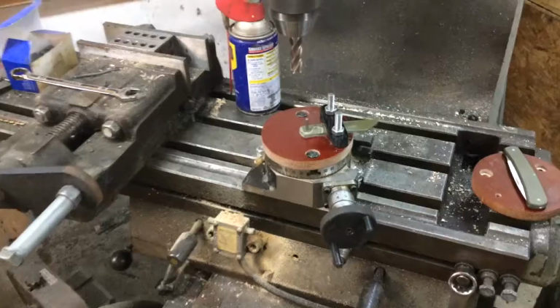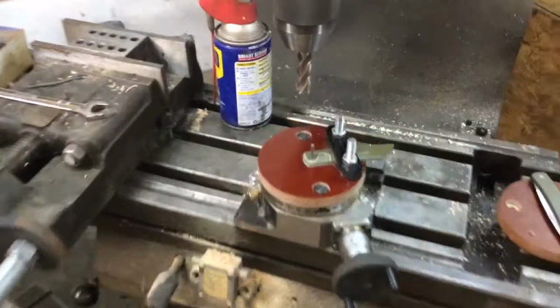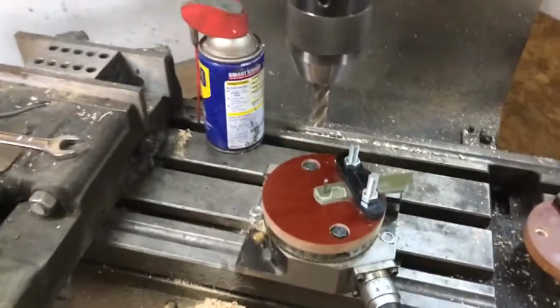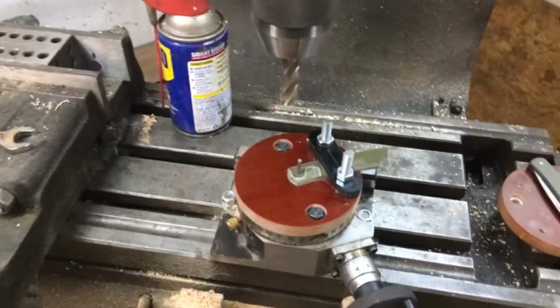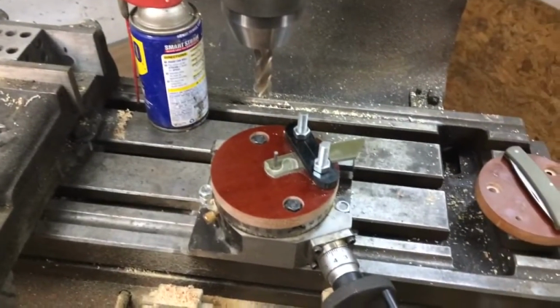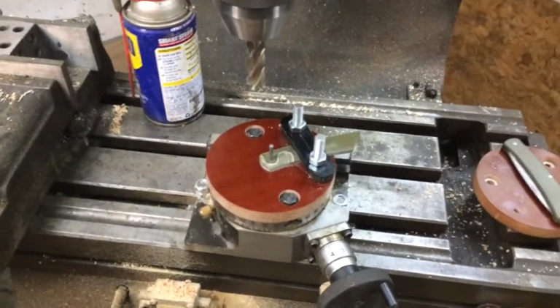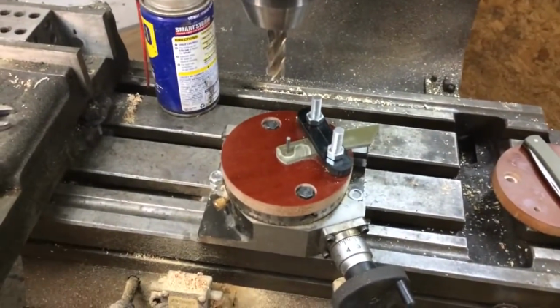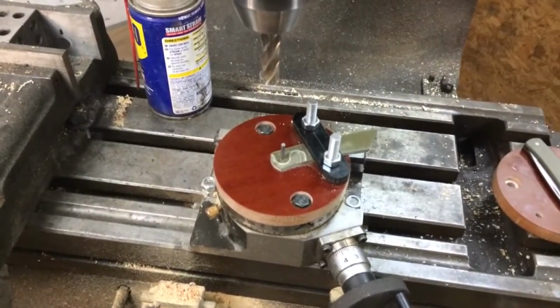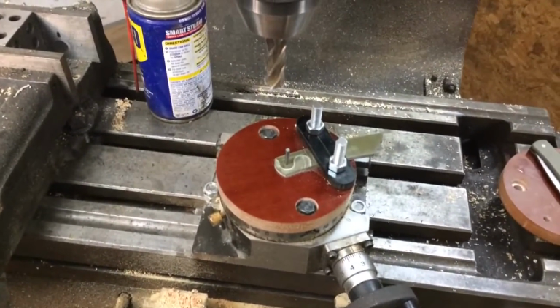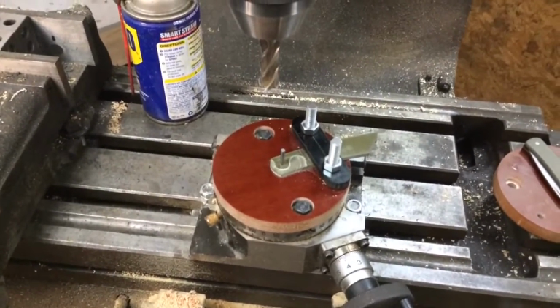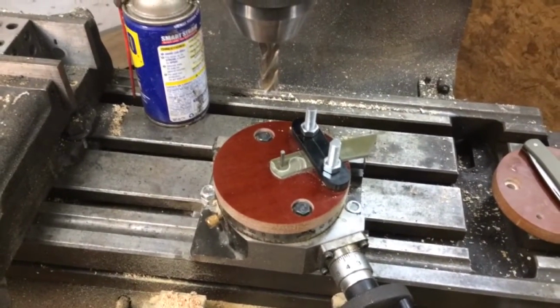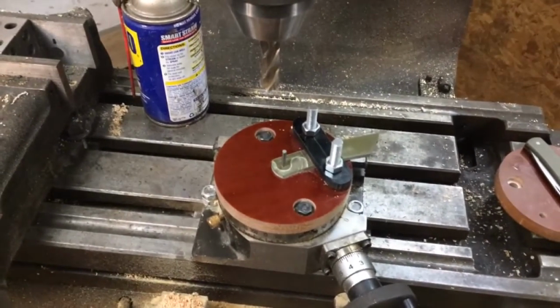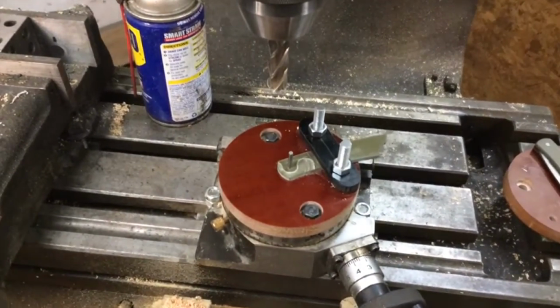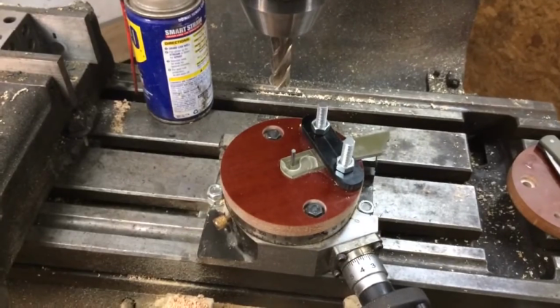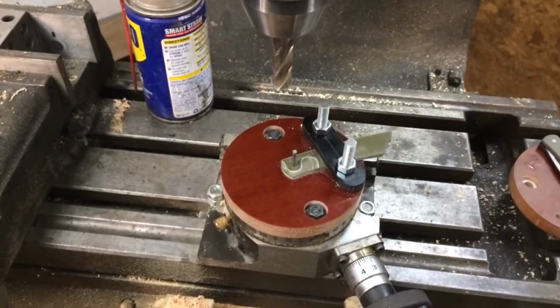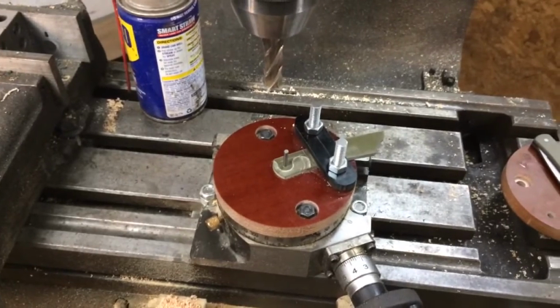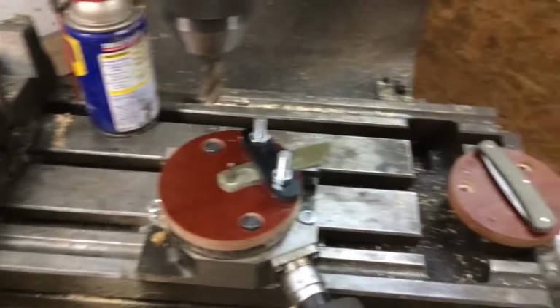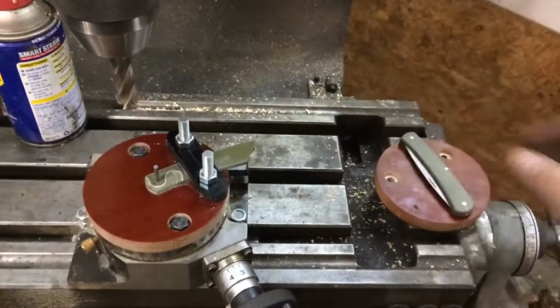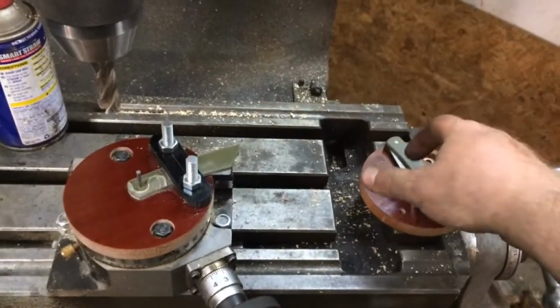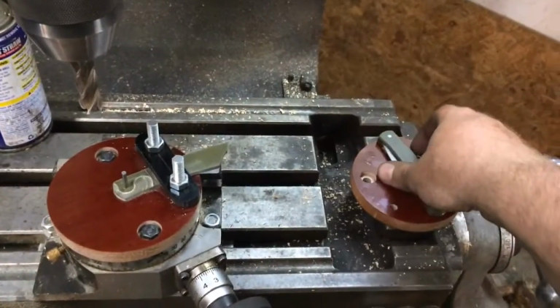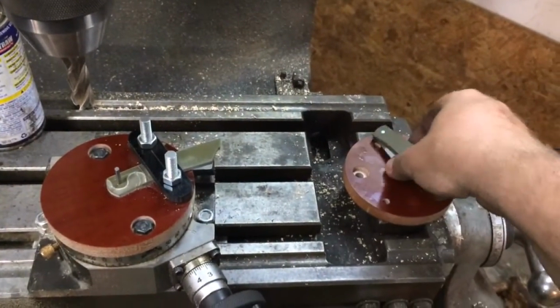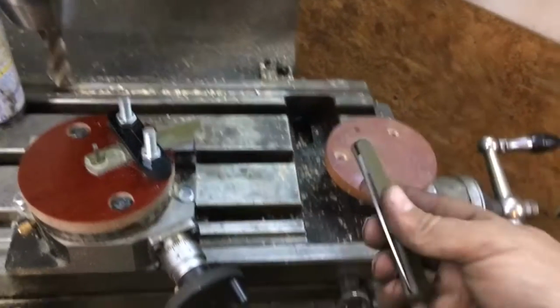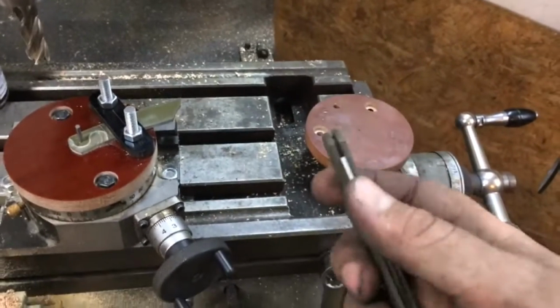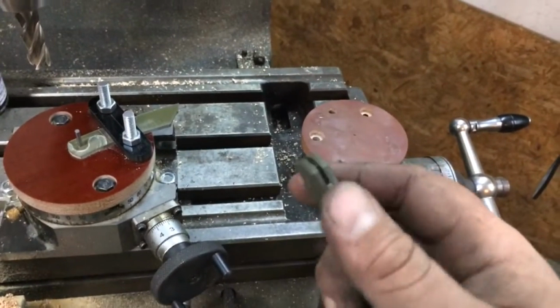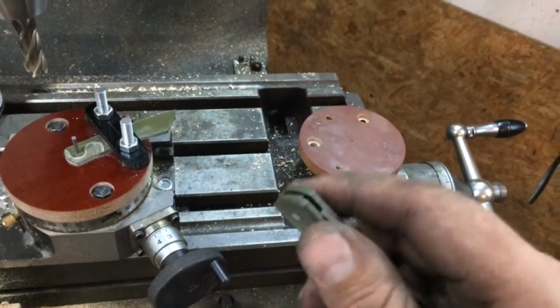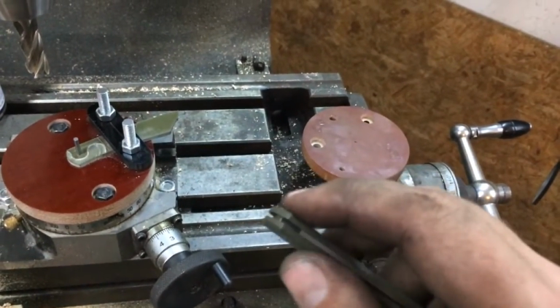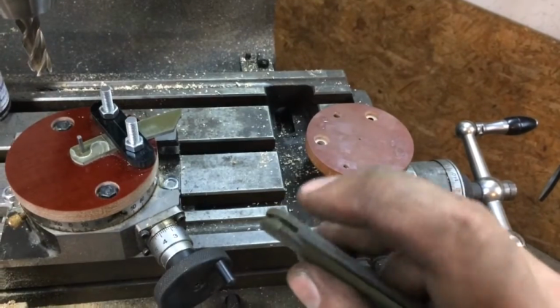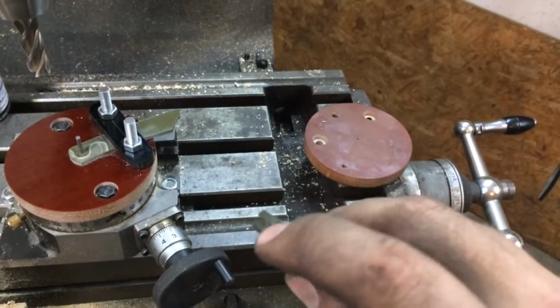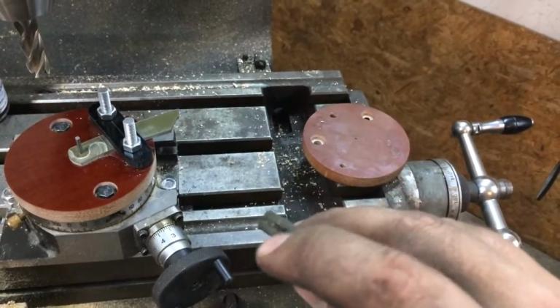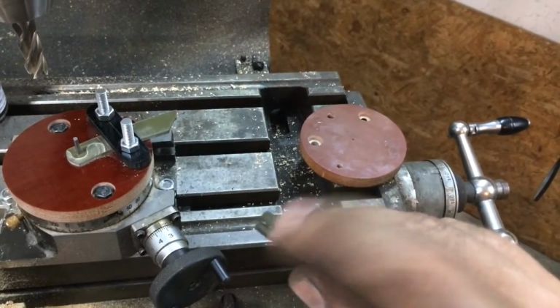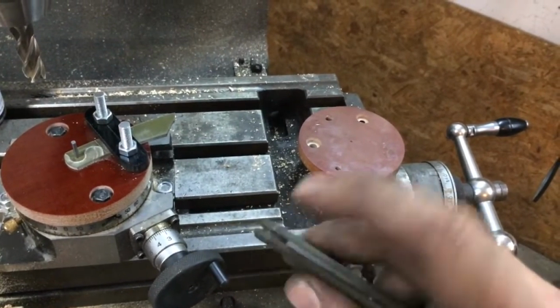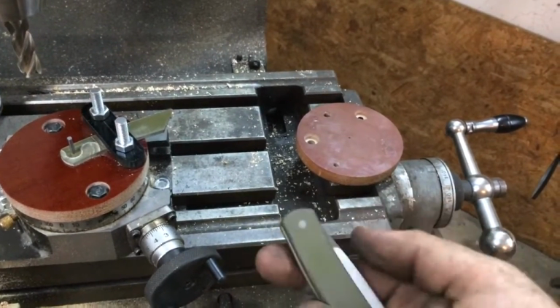Hi guys. I wanted to show you a fixture that I just put together for milling reliefs in the liners of slip joints, or in the case of a liner with a slip joint like this one, just milling directly into the scale or the cover itself.